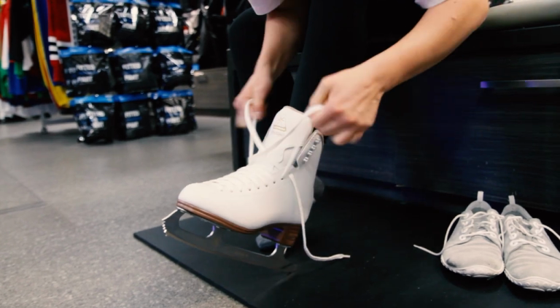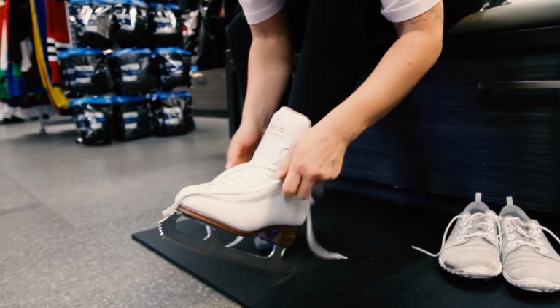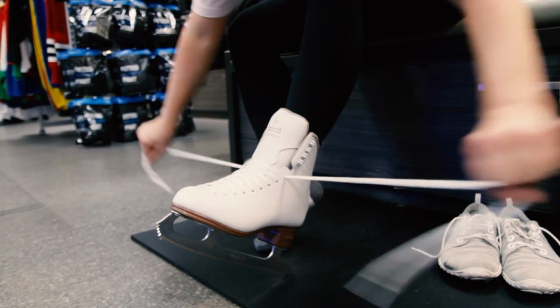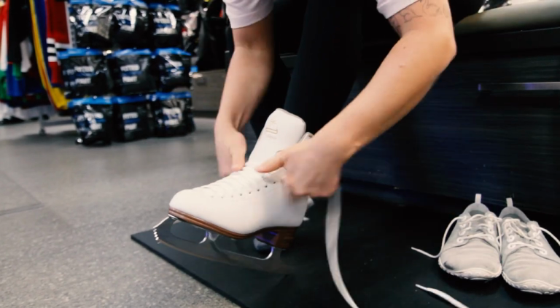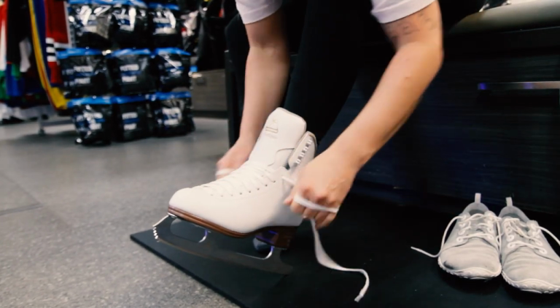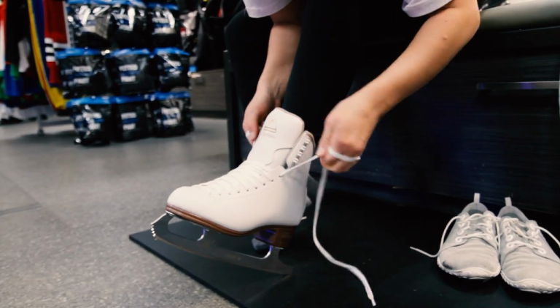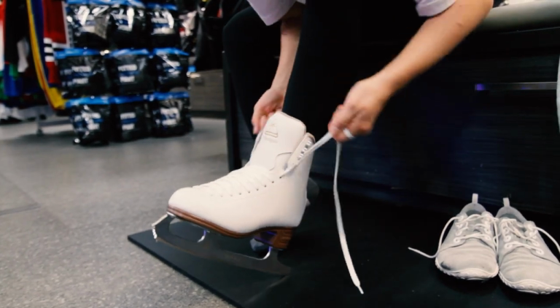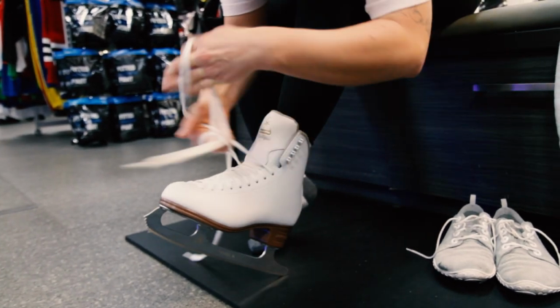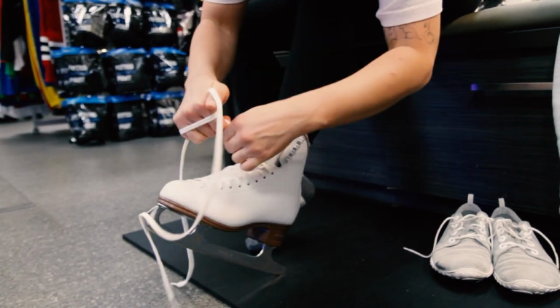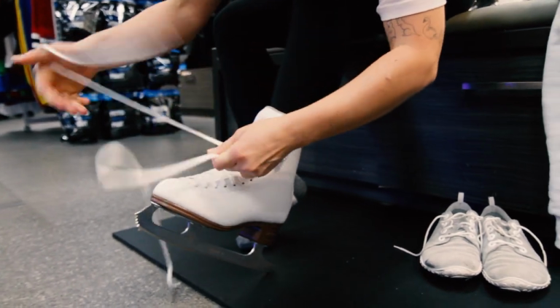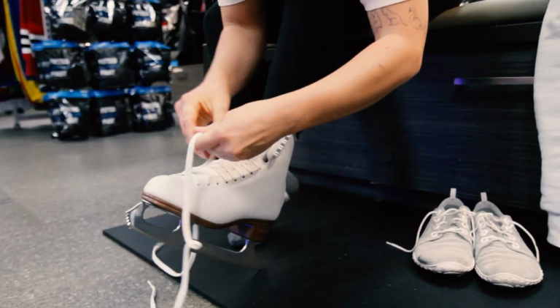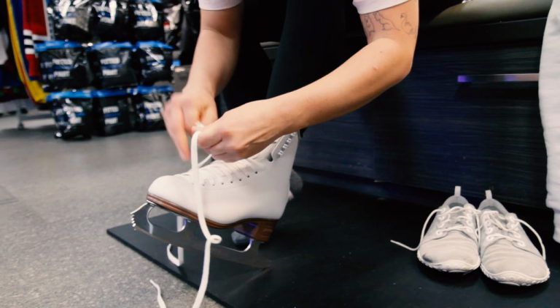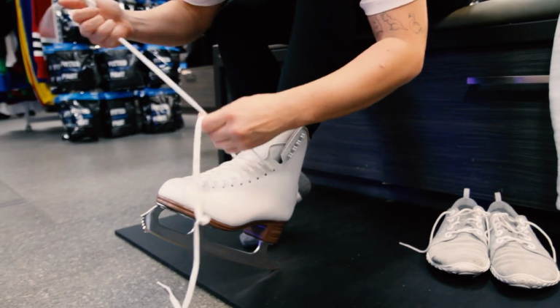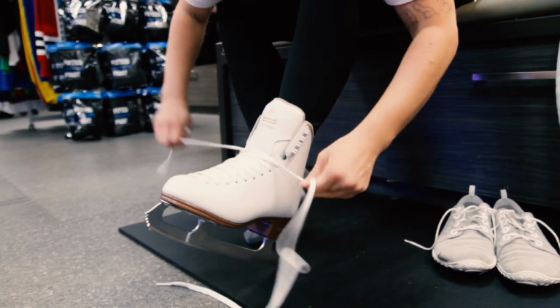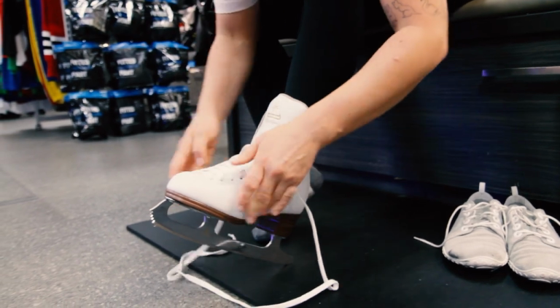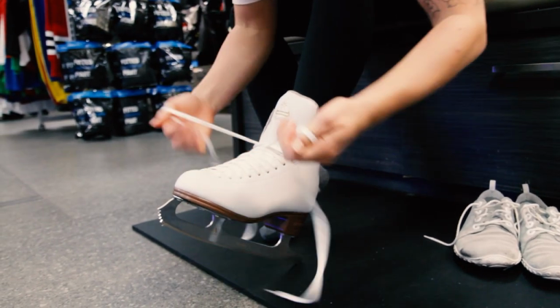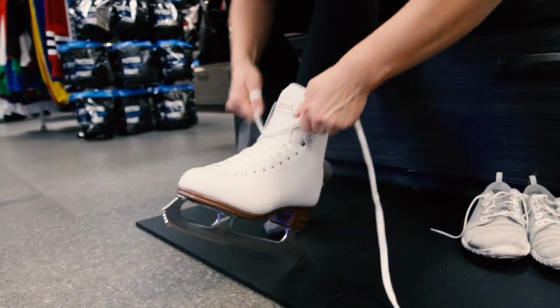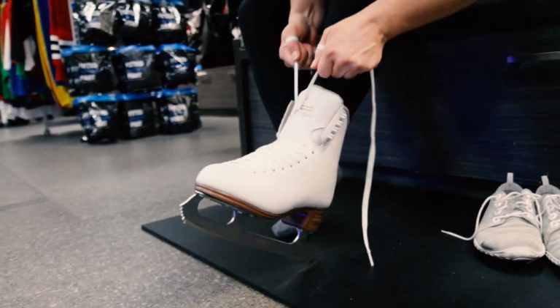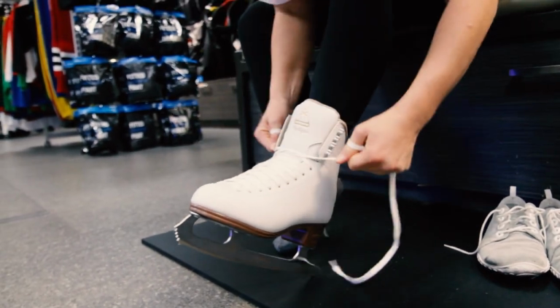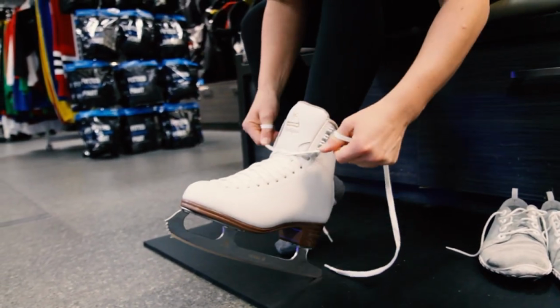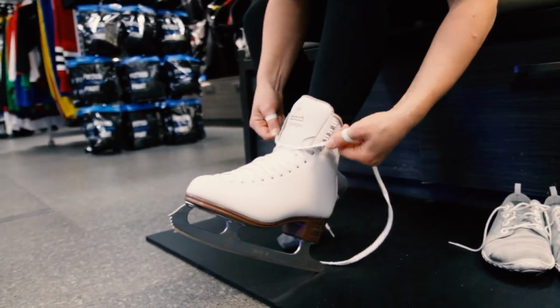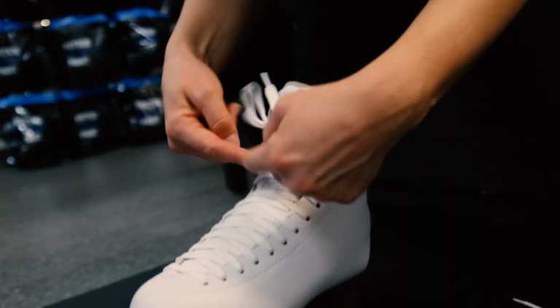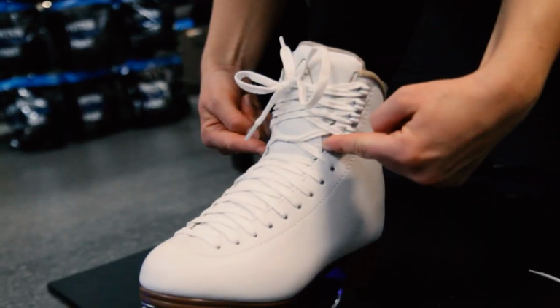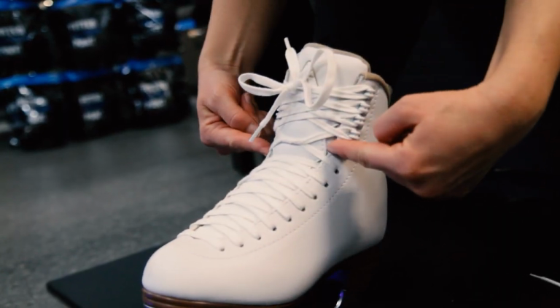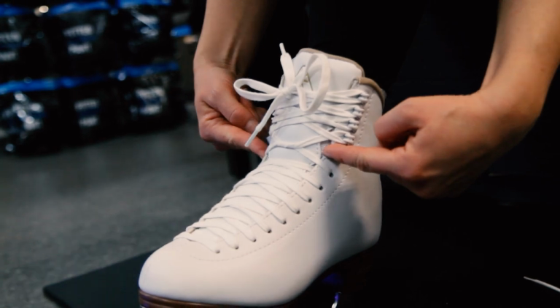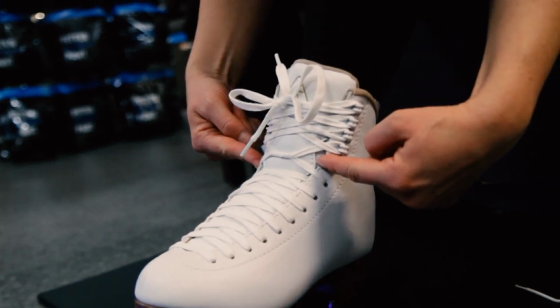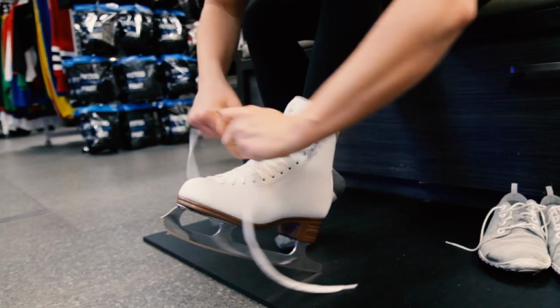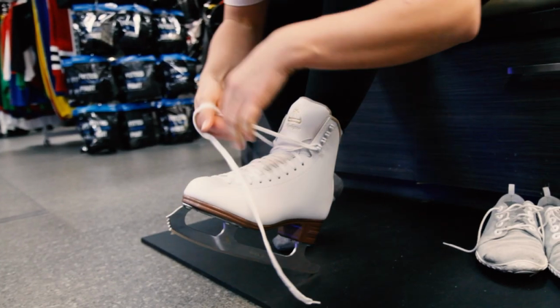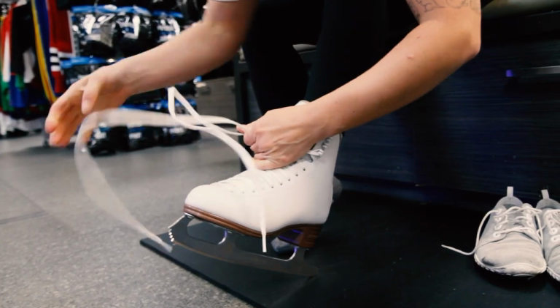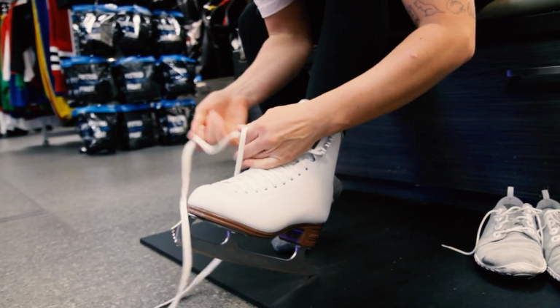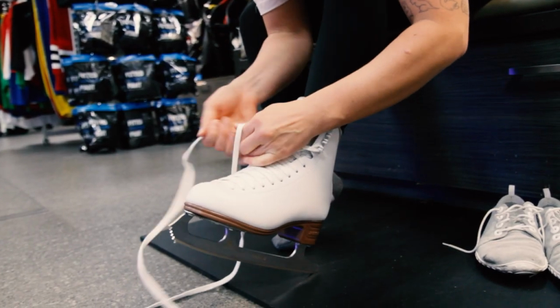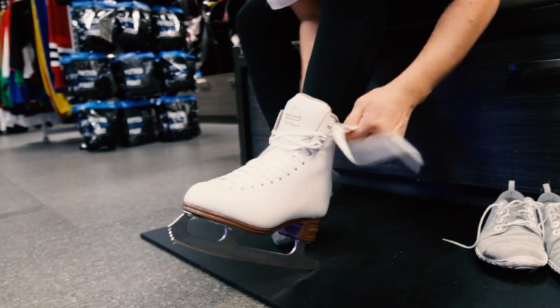Your skates should feel quite snug in the middle. As you get towards the top of the ankle, I usually recommend you tie a knot to keep your heel in place. Now you want to loop the laces over and underneath the hooks.